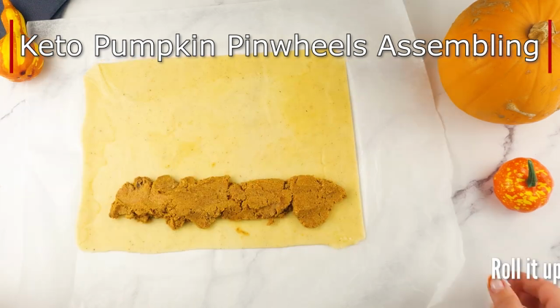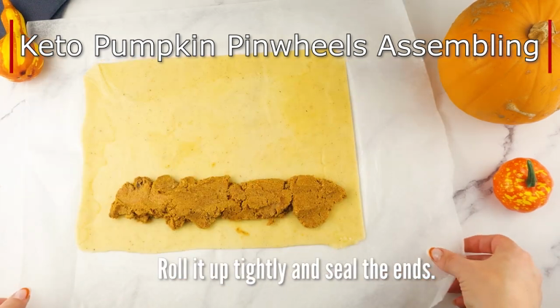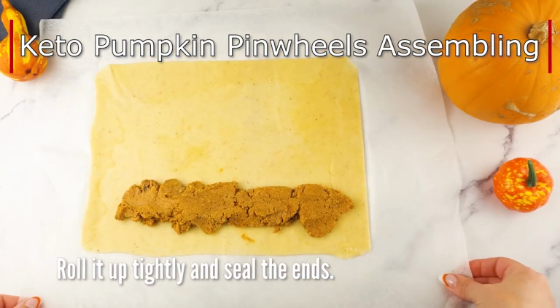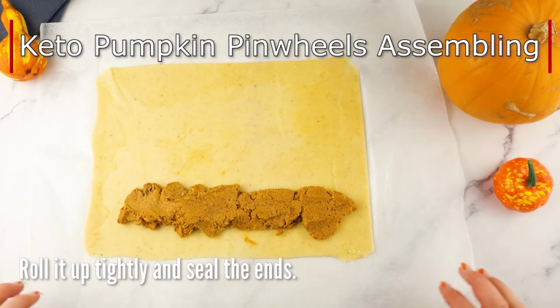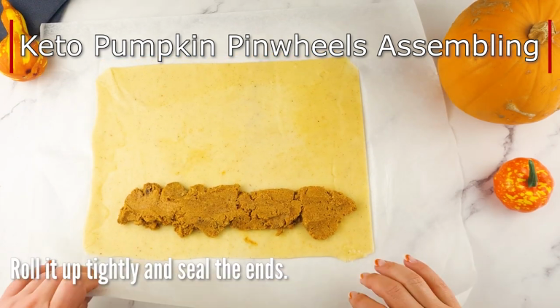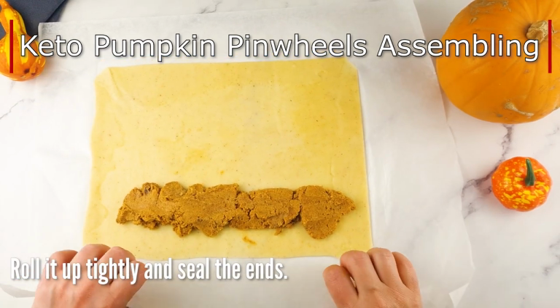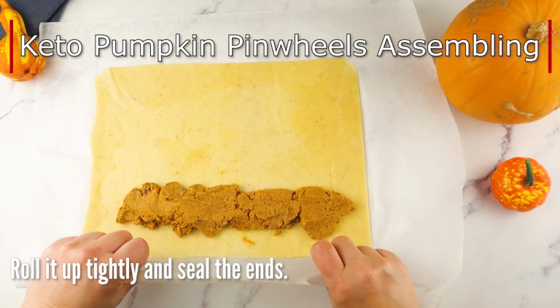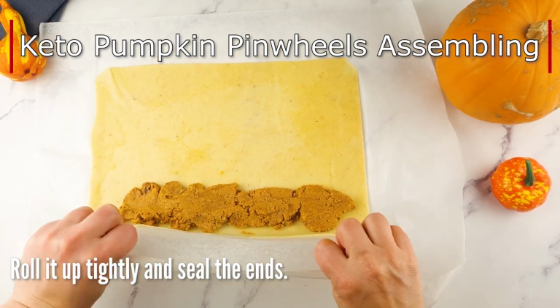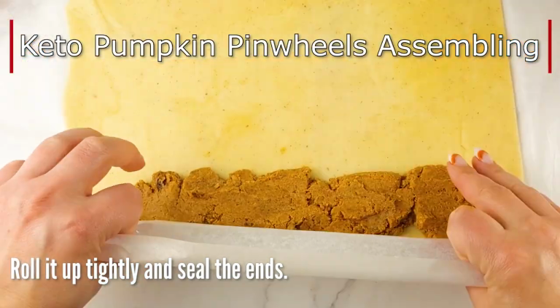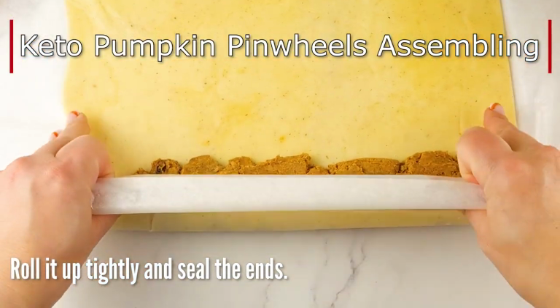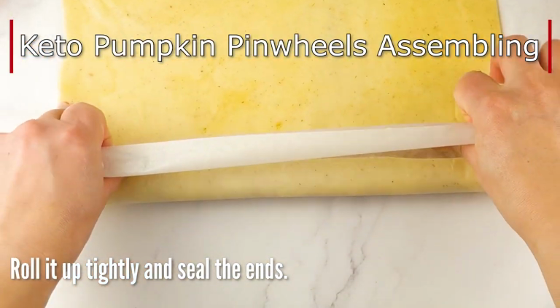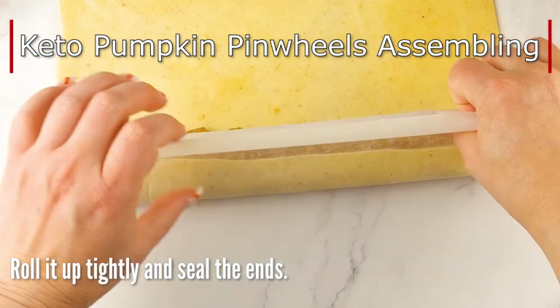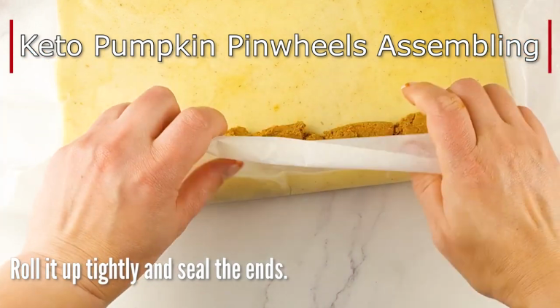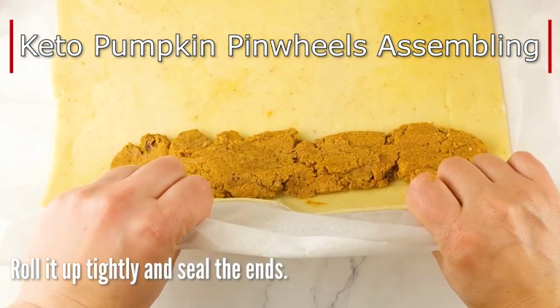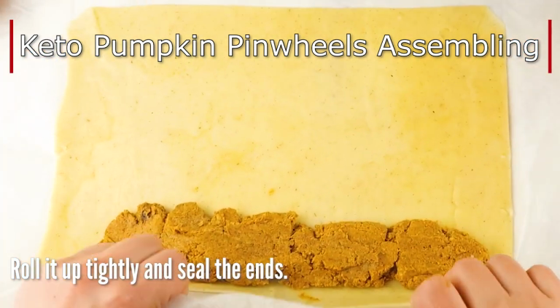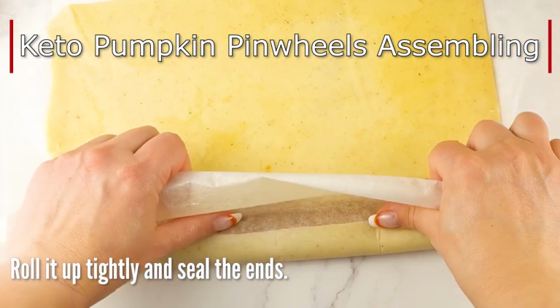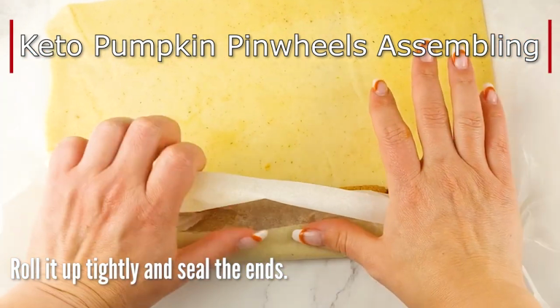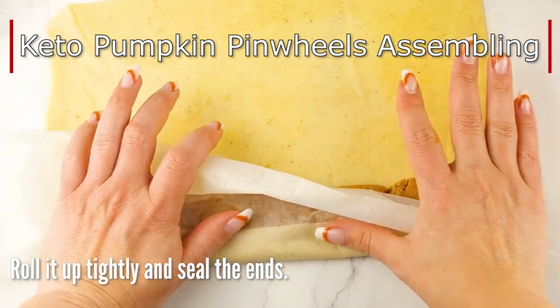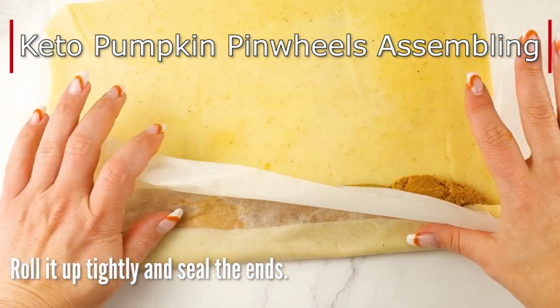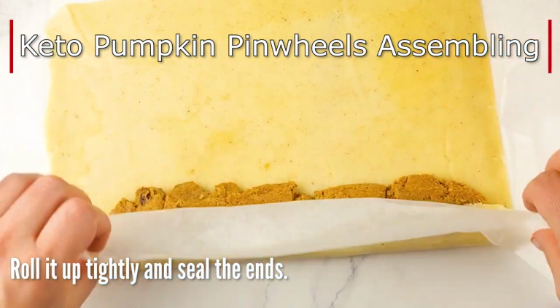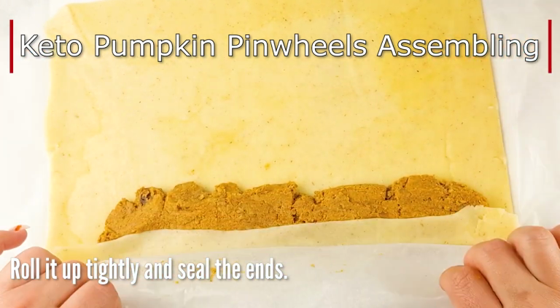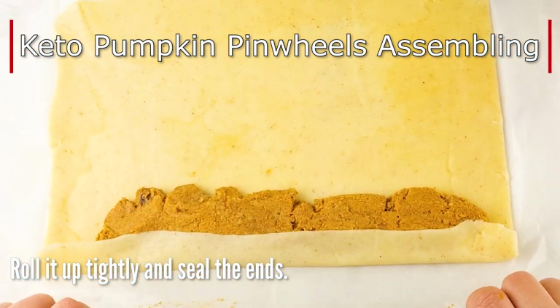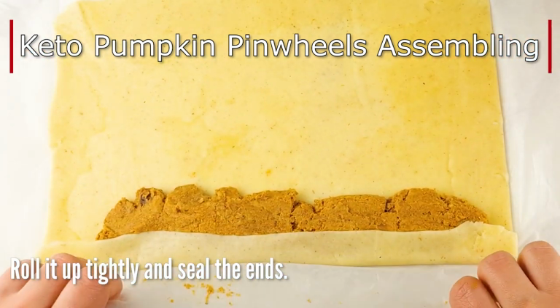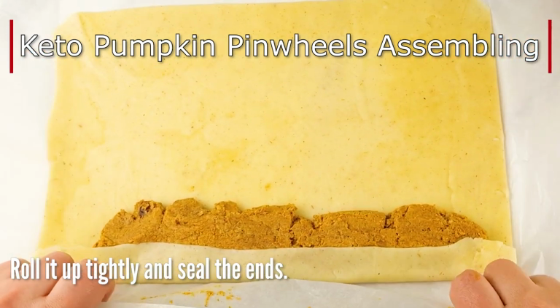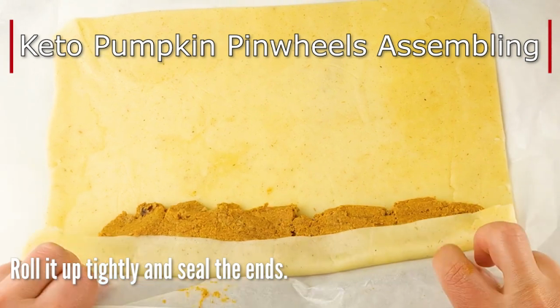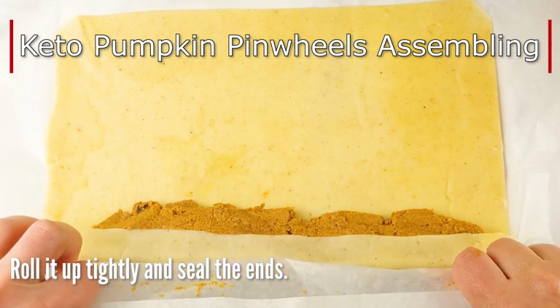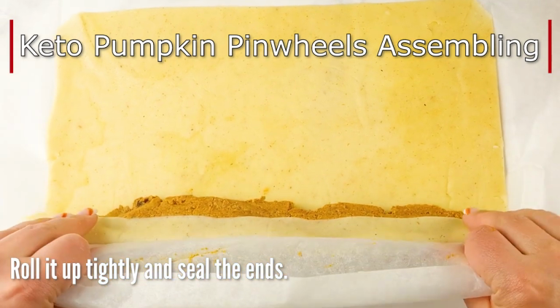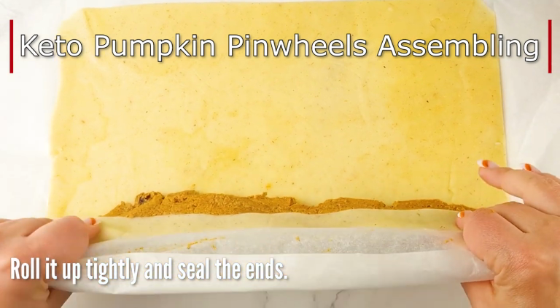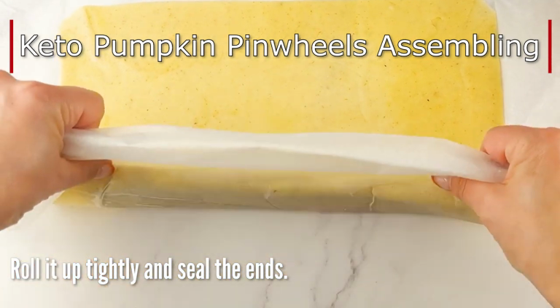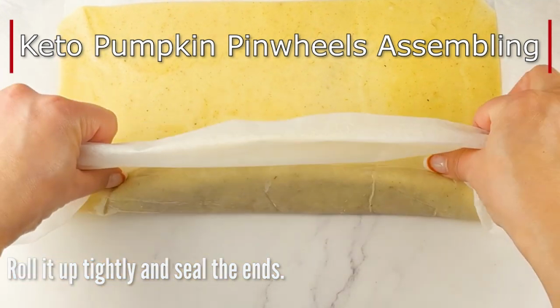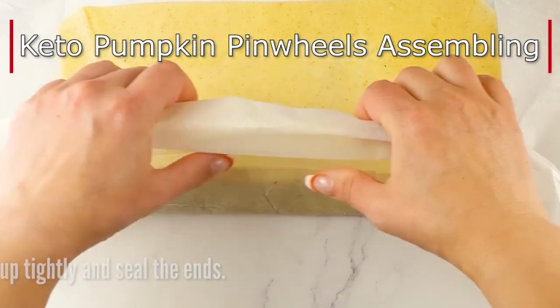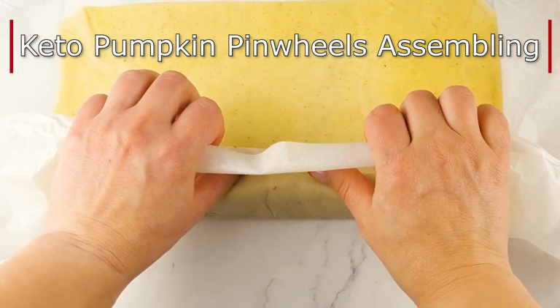Let the oven work its magic — that's it. You need a preheated oven to 130 degrees Celsius or 360 degrees Fahrenheit, and it will take between 15 to 20 minutes depending on your oven.